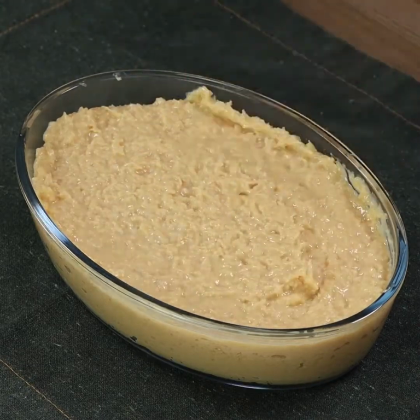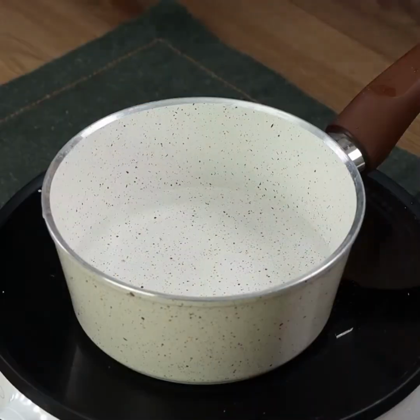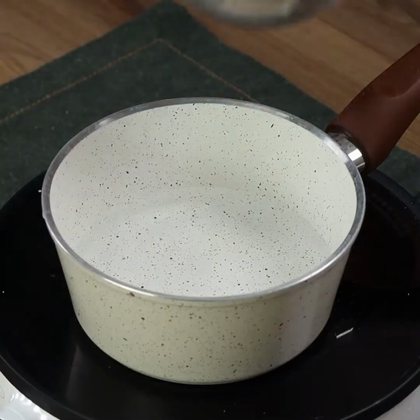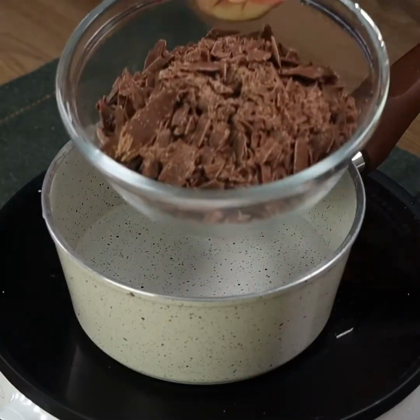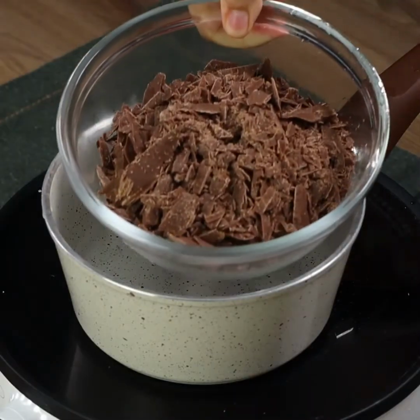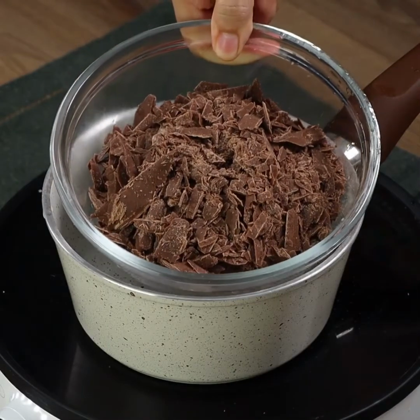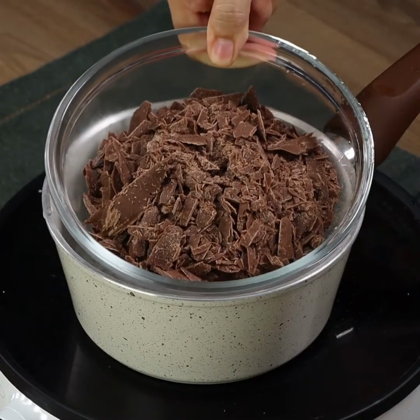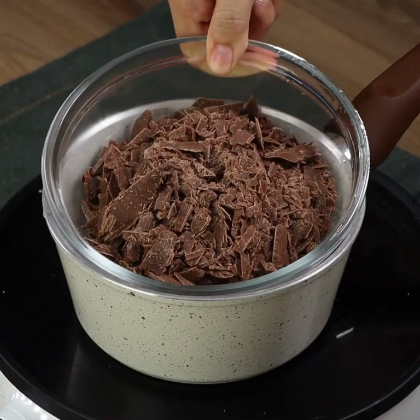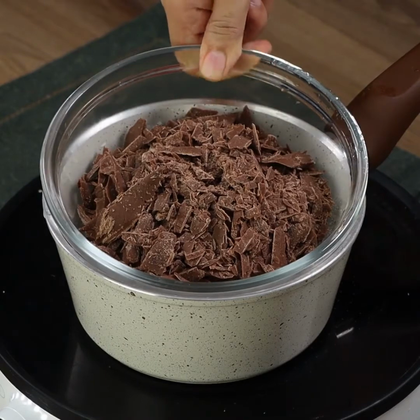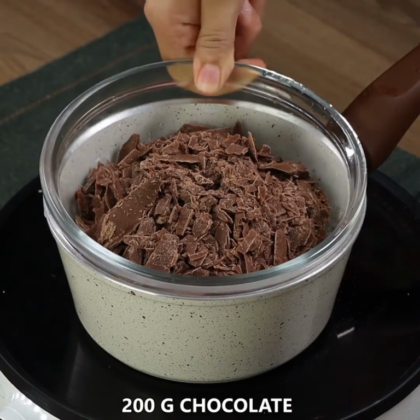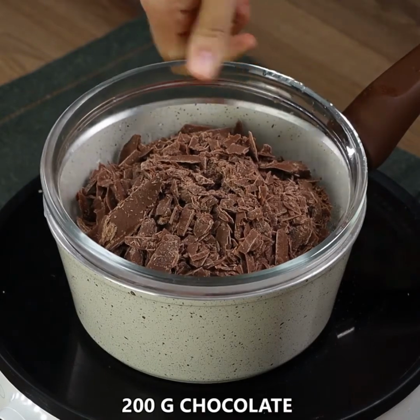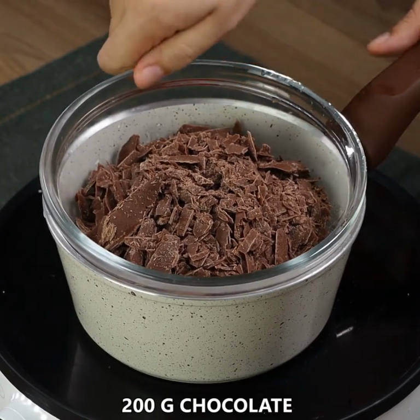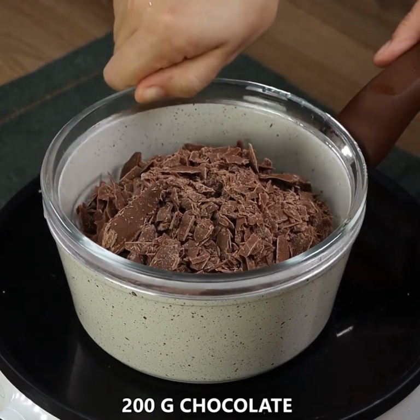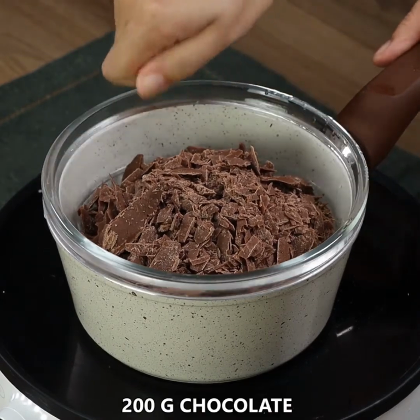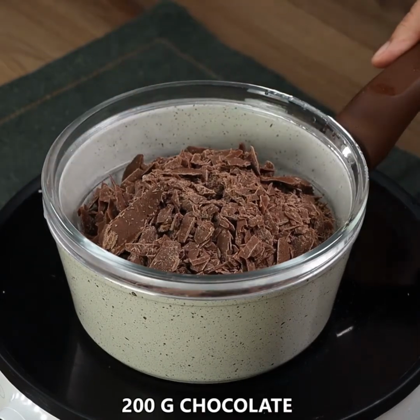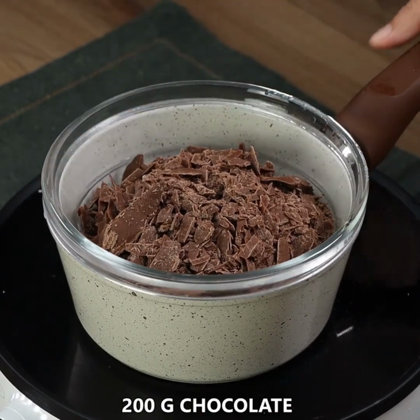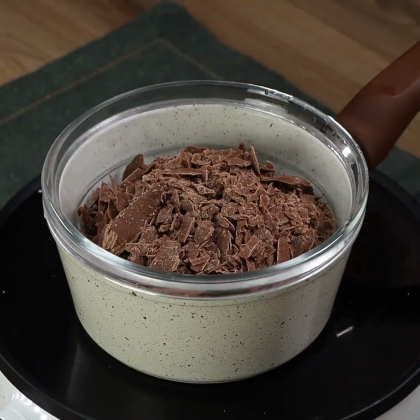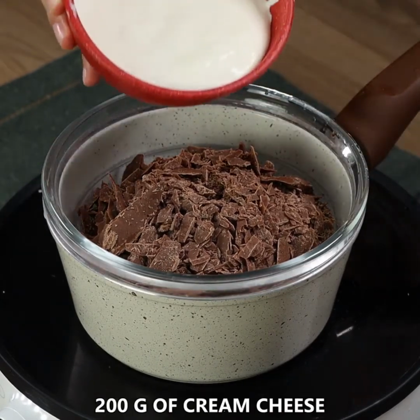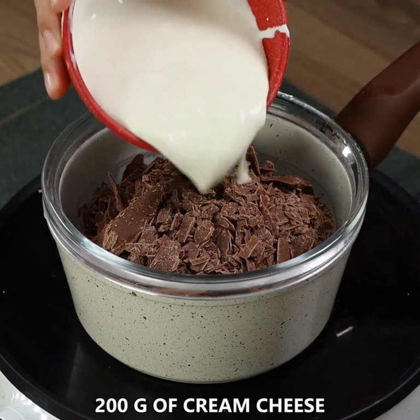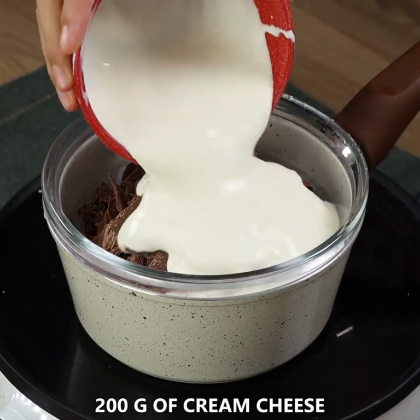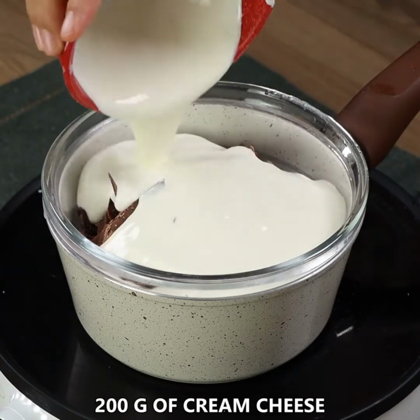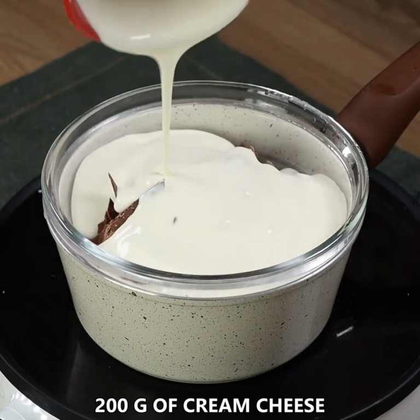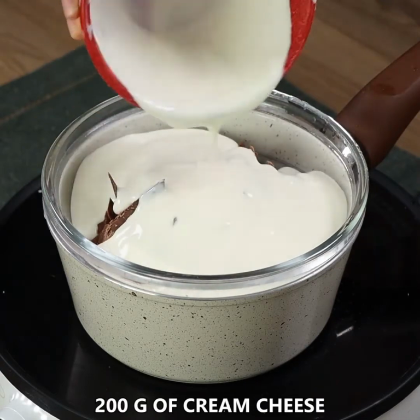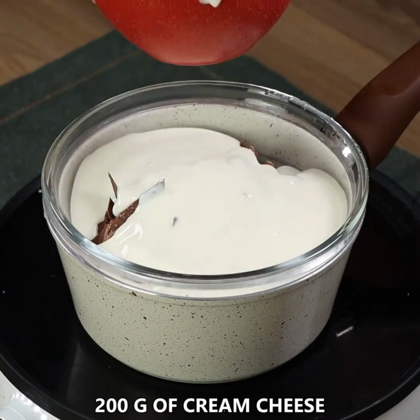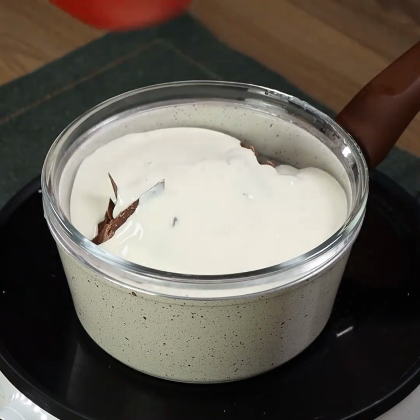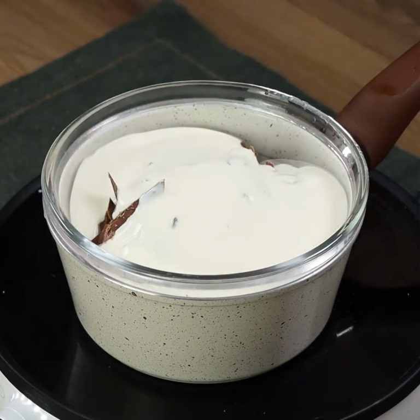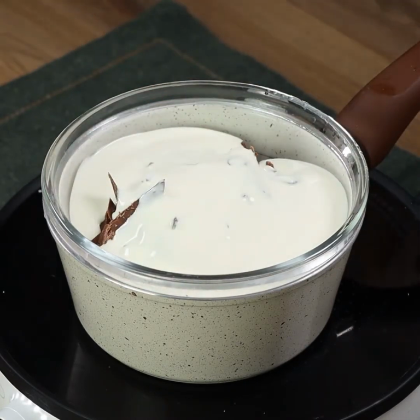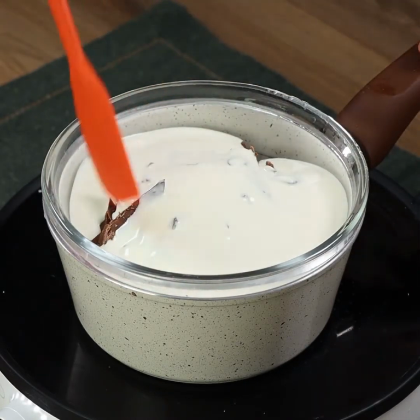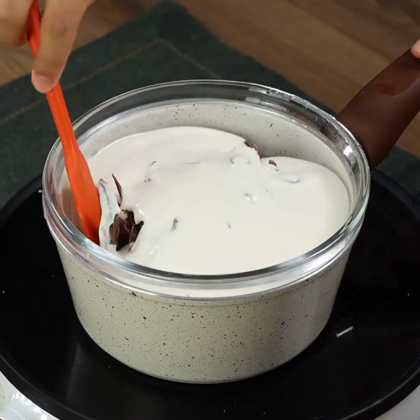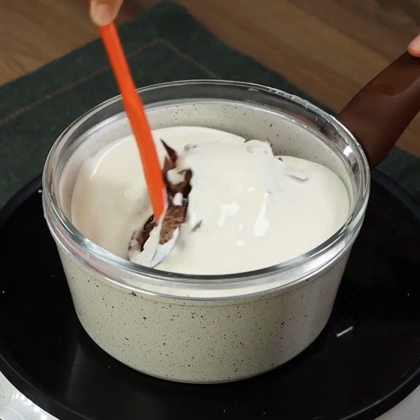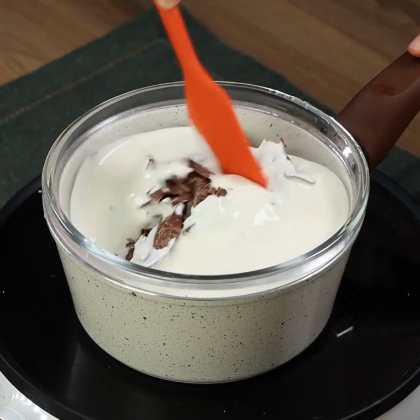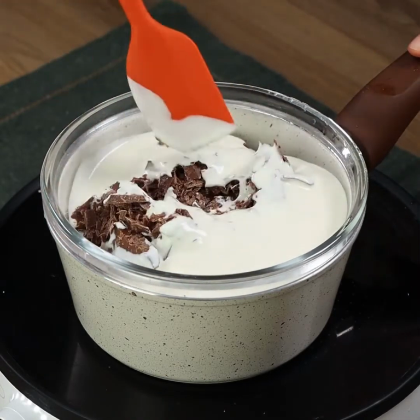Put a 200 gram chocolate bar in a bowl, then insert the bowl in a pot full of boiling water. Also add 200 grams of cream cheese. Keep mixing until the chocolate melts completely.